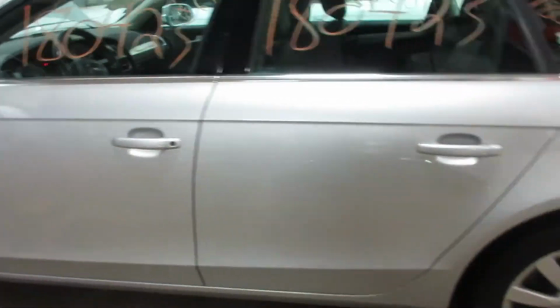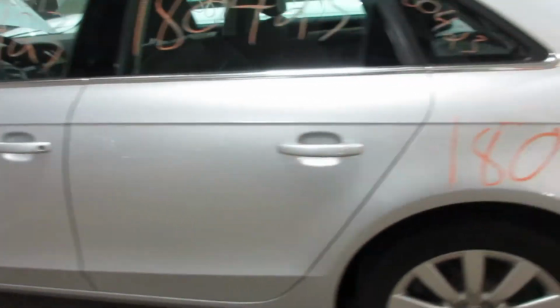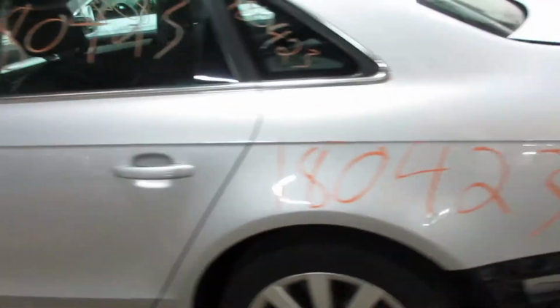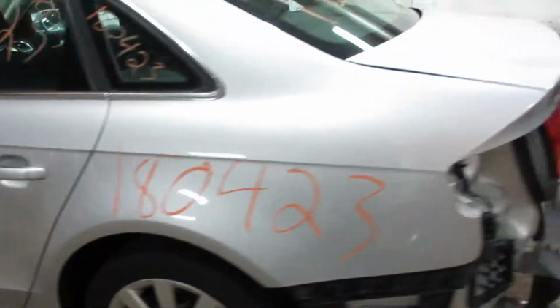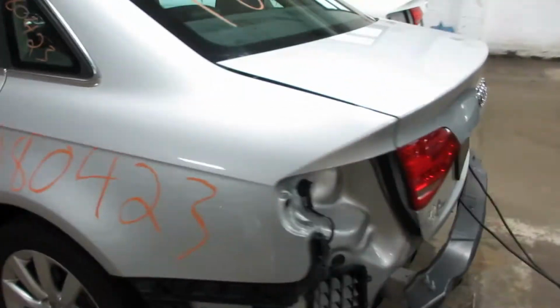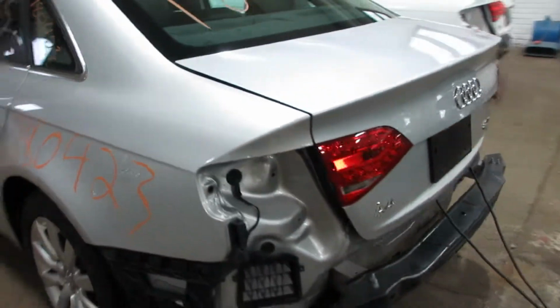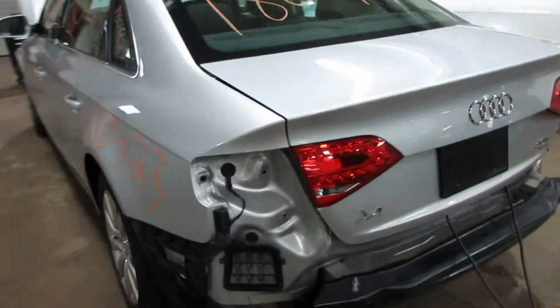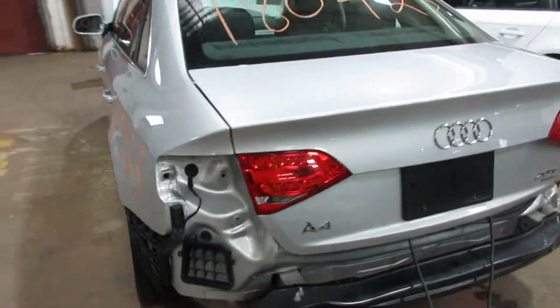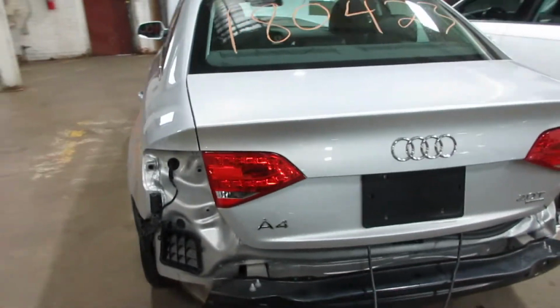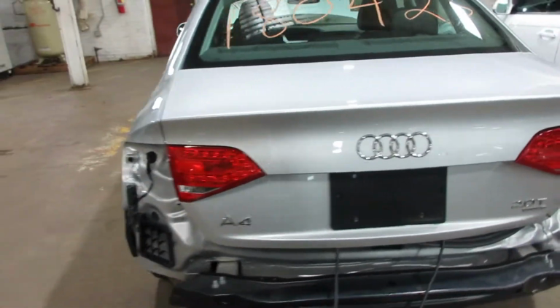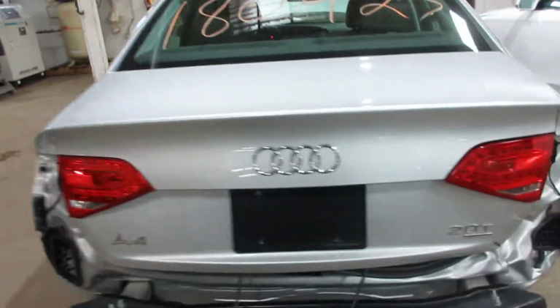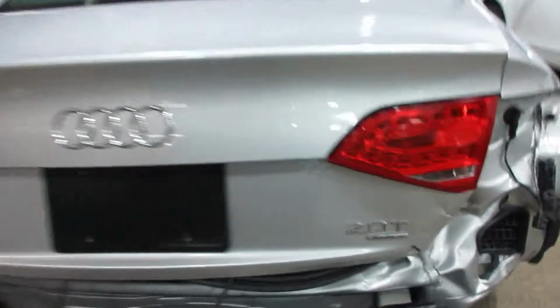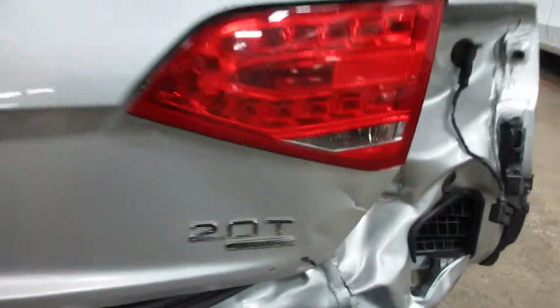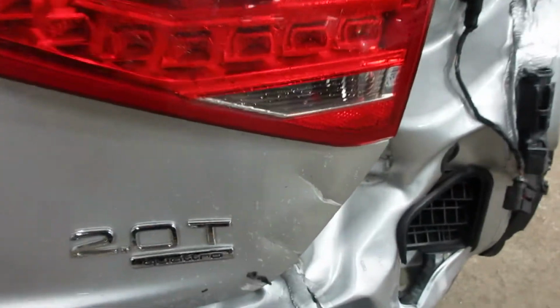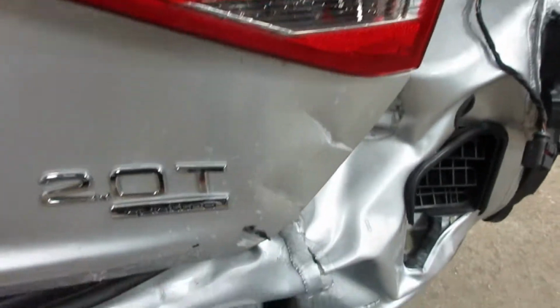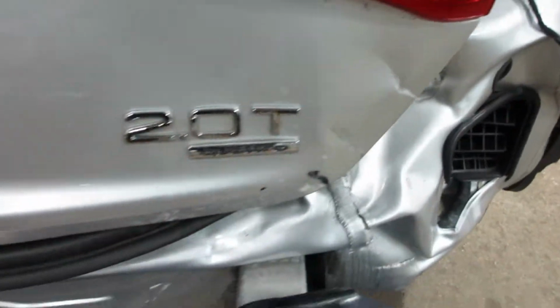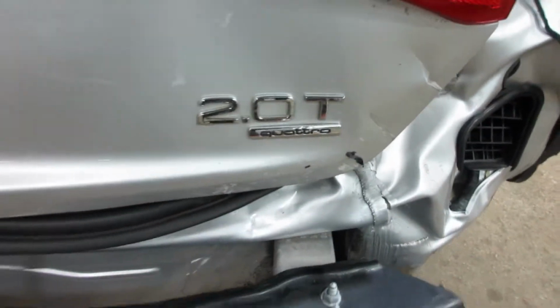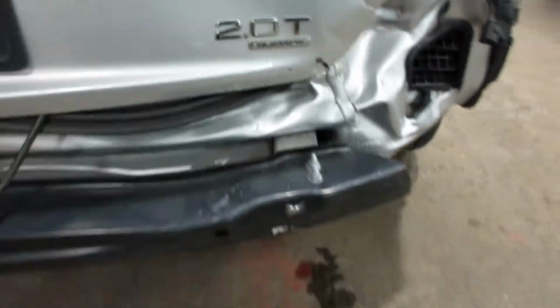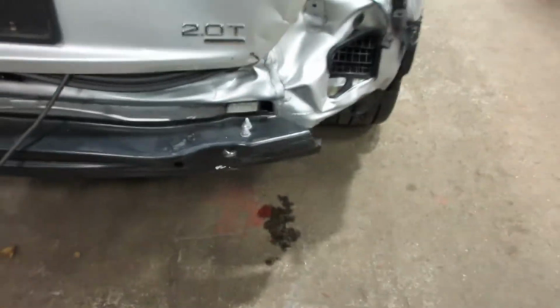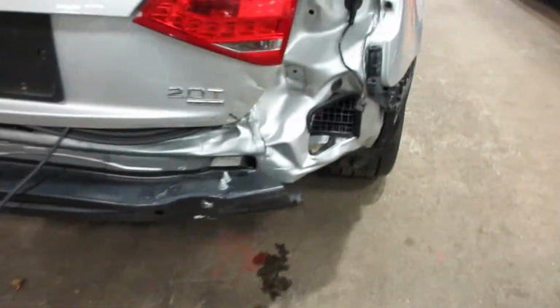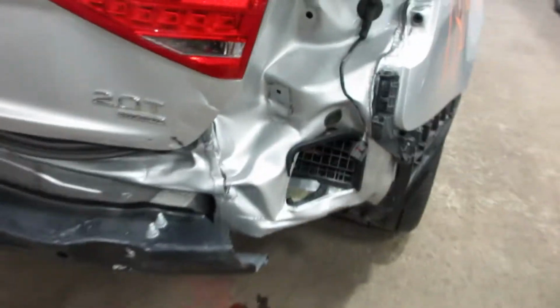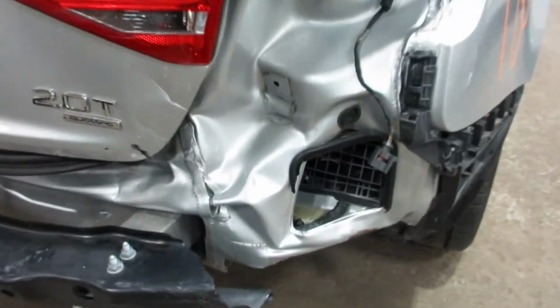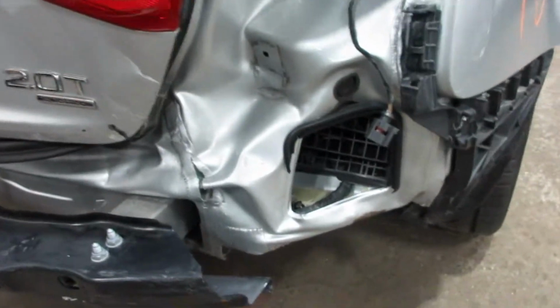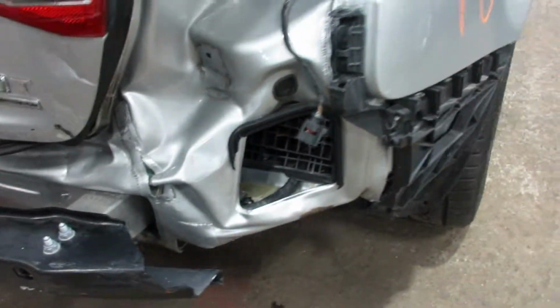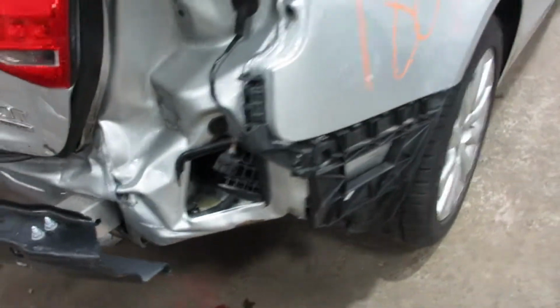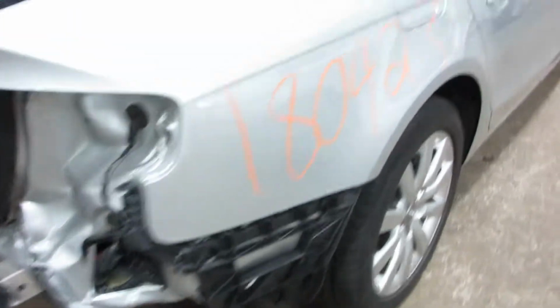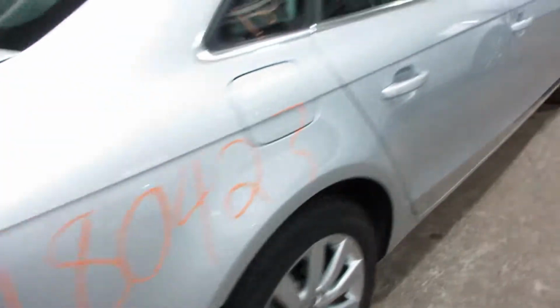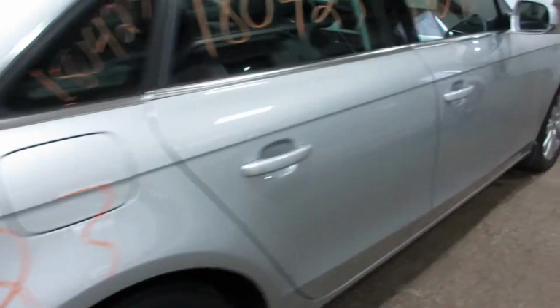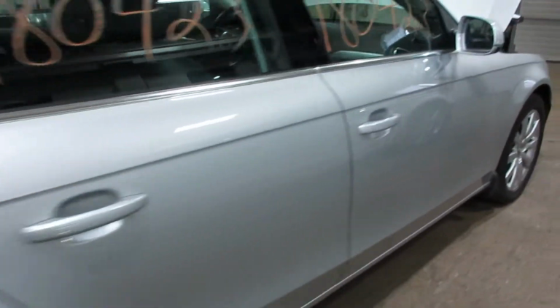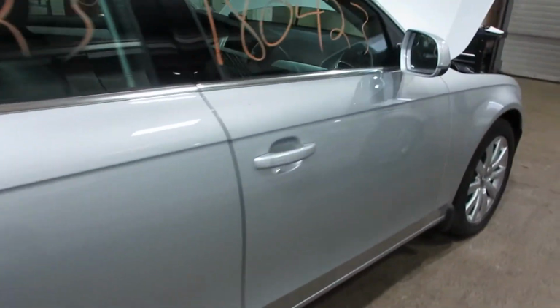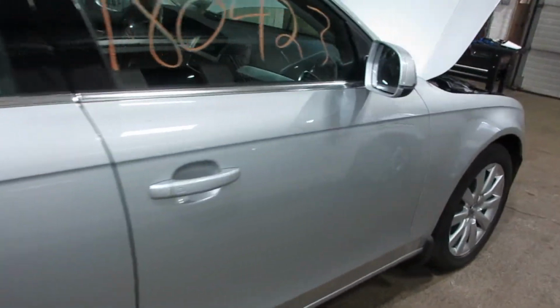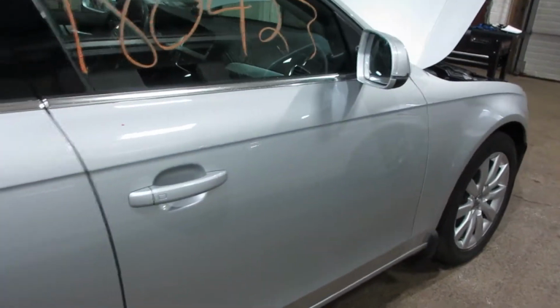Nice doors all the way around. Unfortunately the rear deck lid is no good due to the damage you can see there — that's the rear damage I was talking about. But other than that, we have some very nice parts for this vehicle.